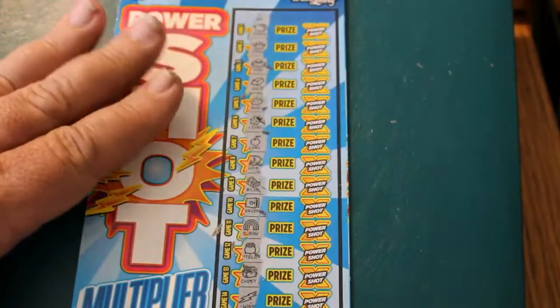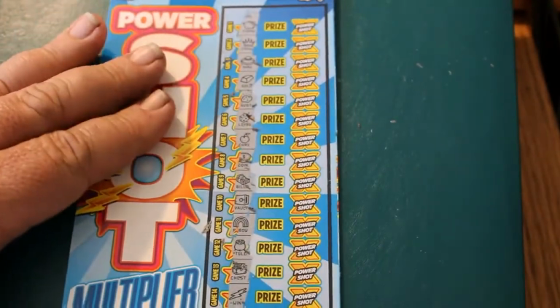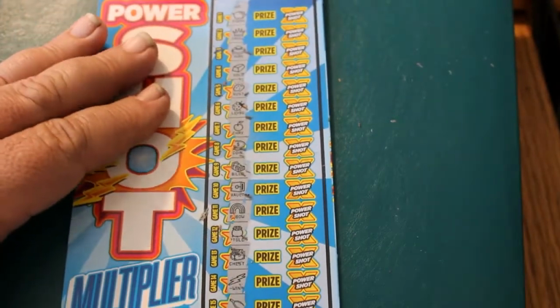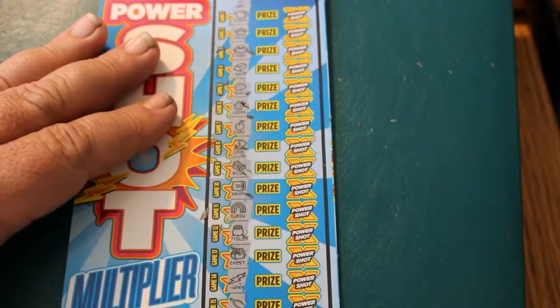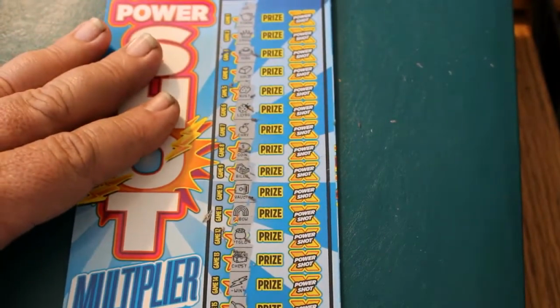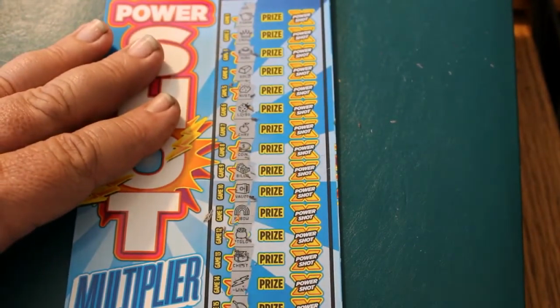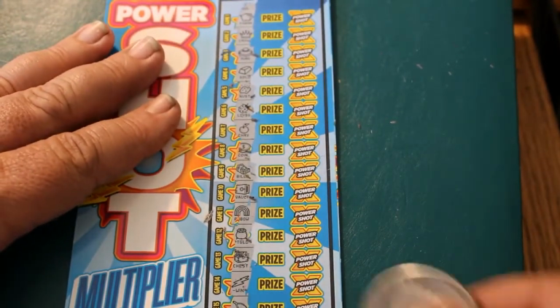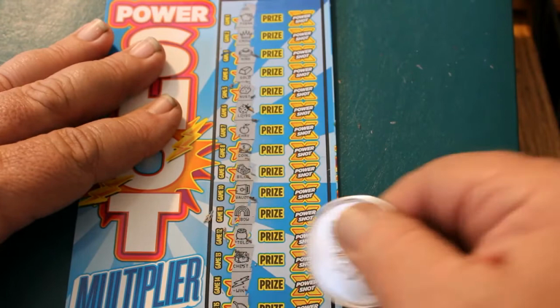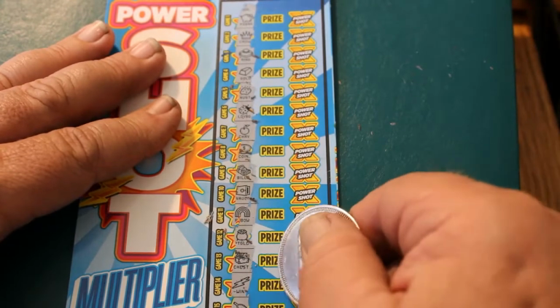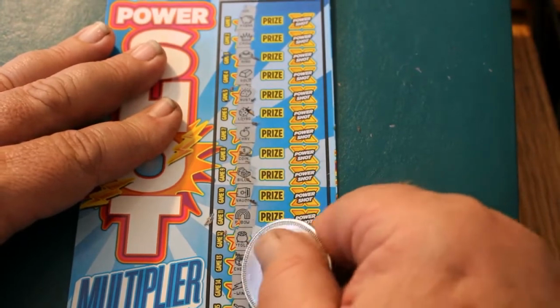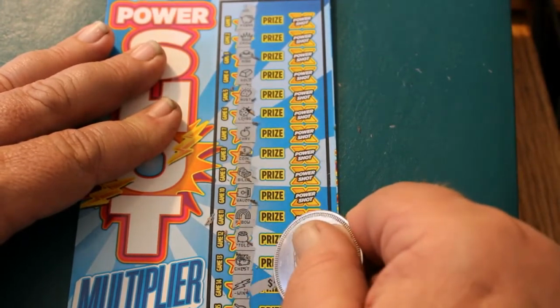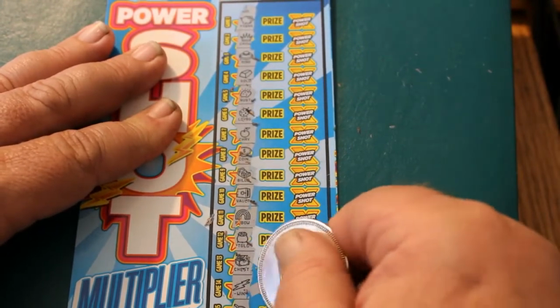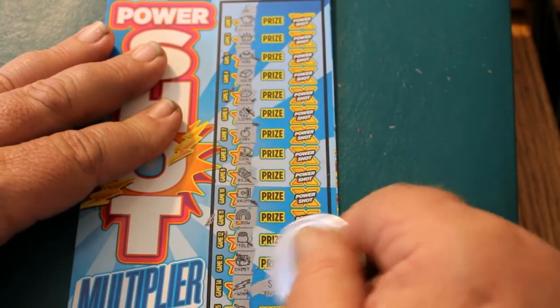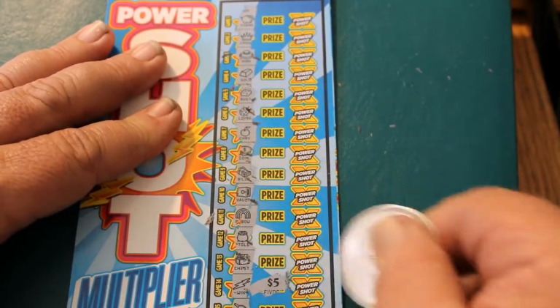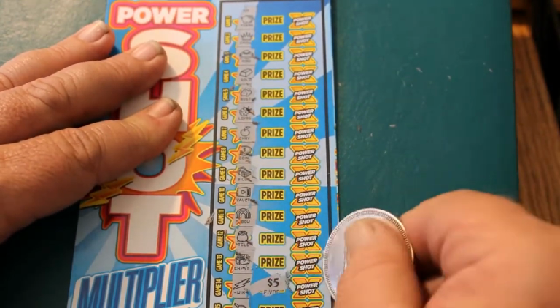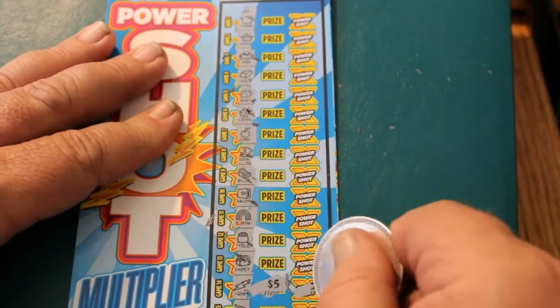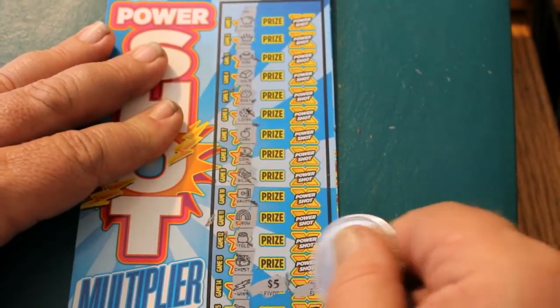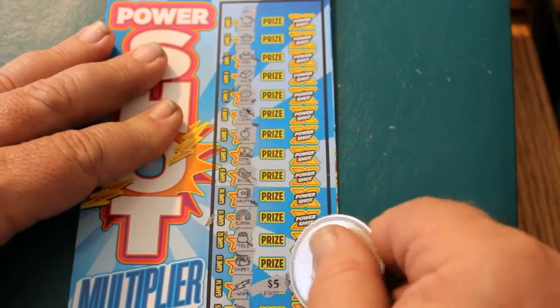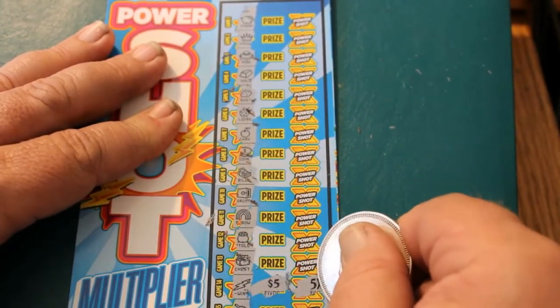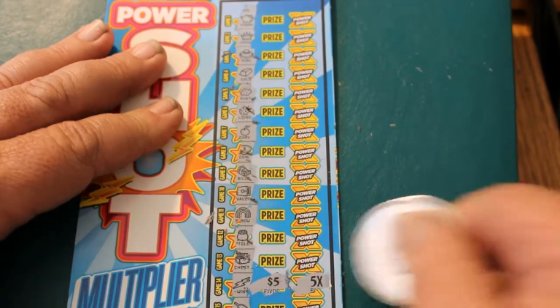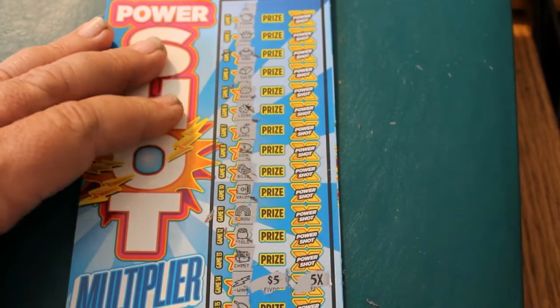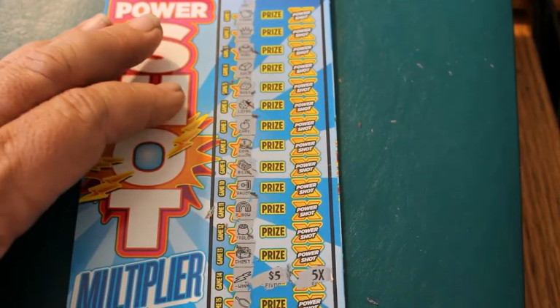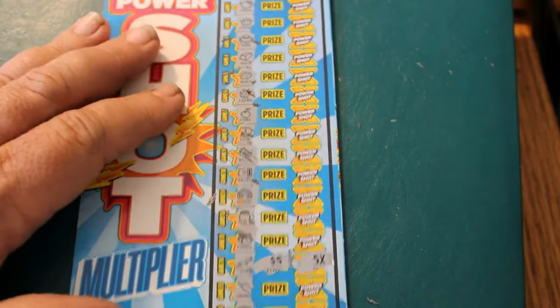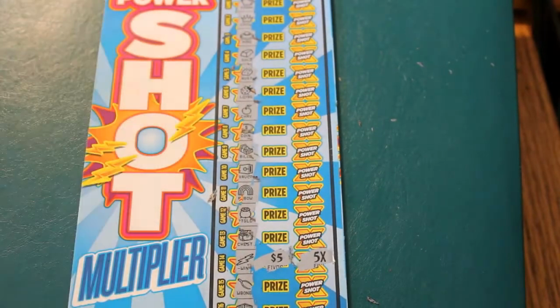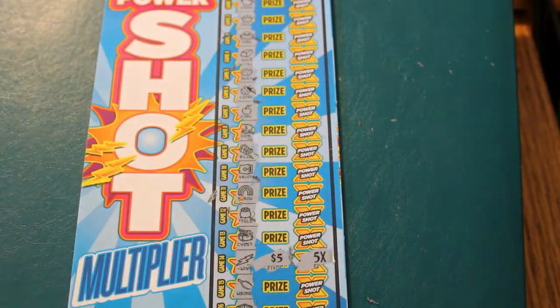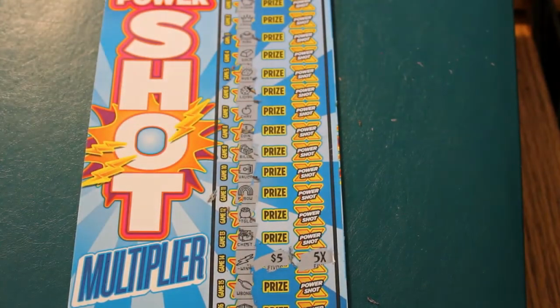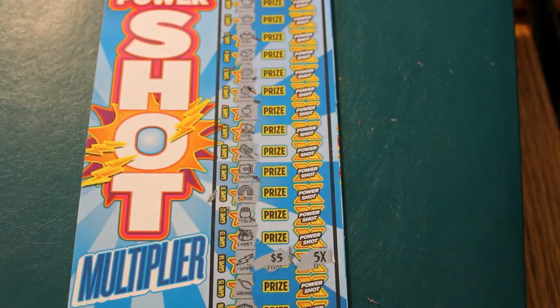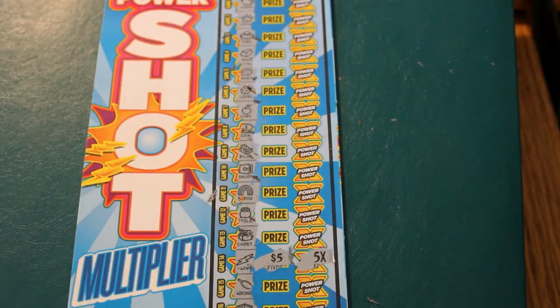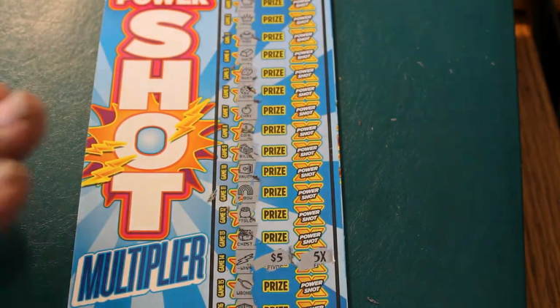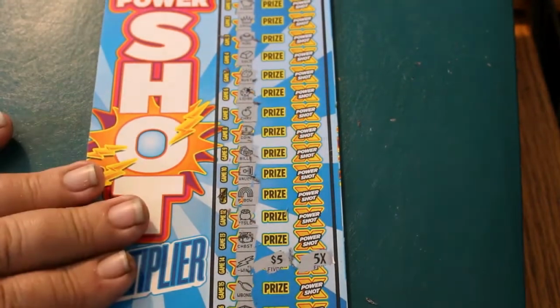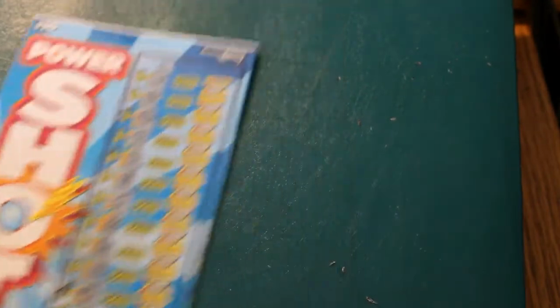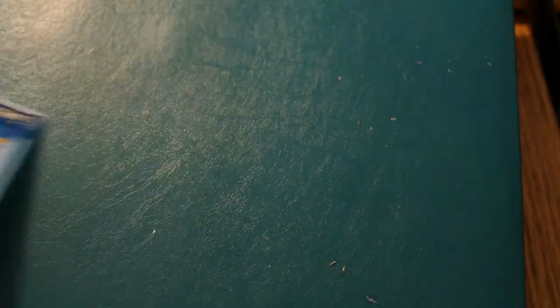So what do we have under the little lightning bolt? Let us see. Five bucks, times five — that's 25. Absolutely outstanding.